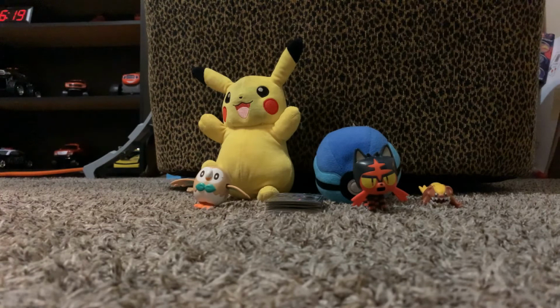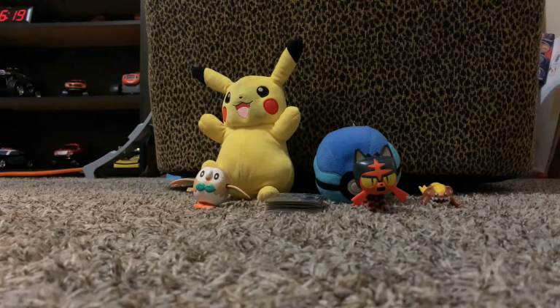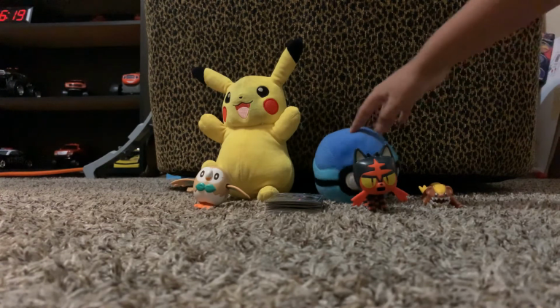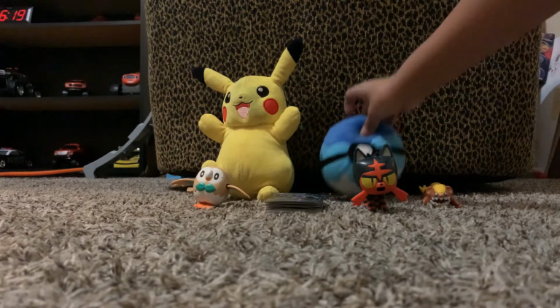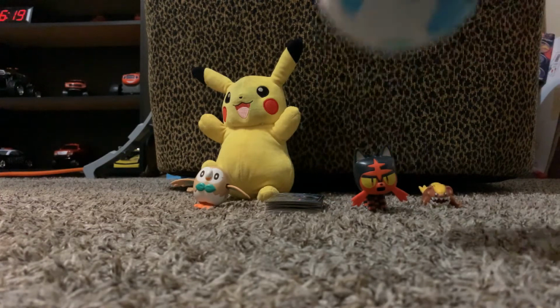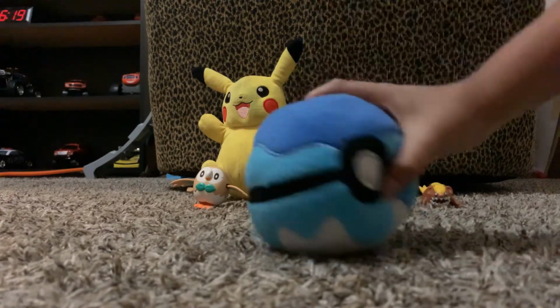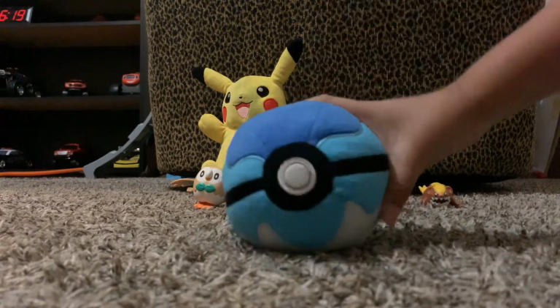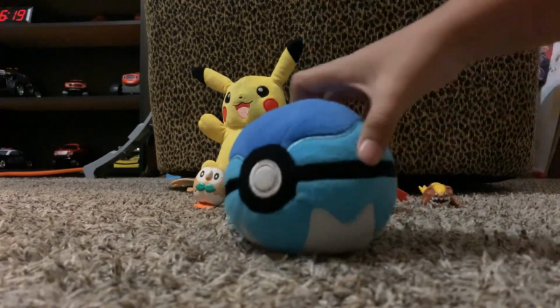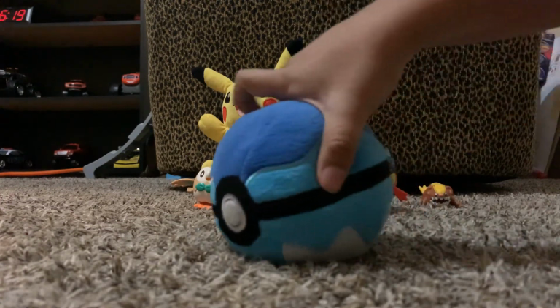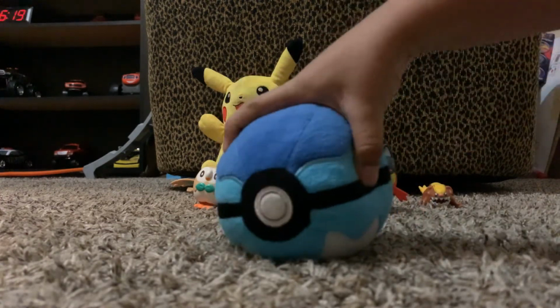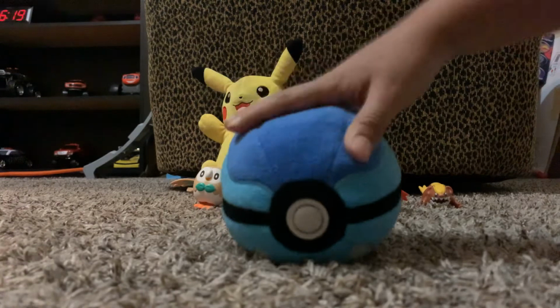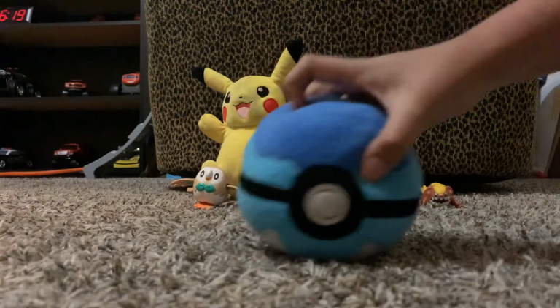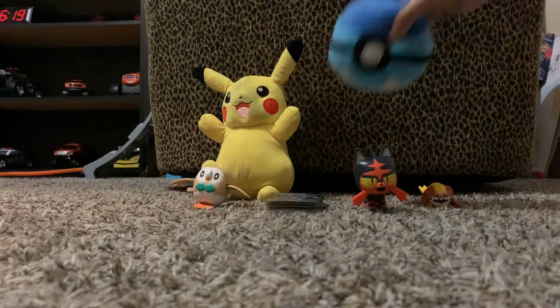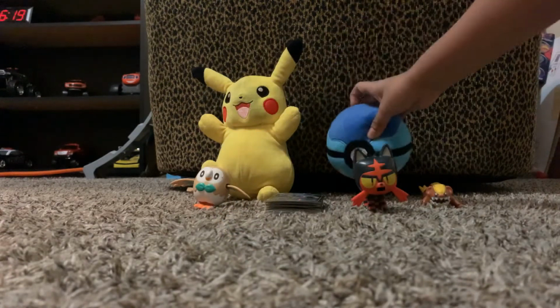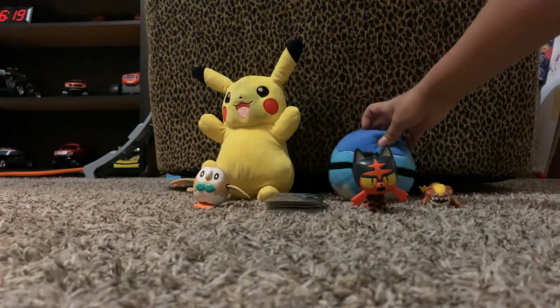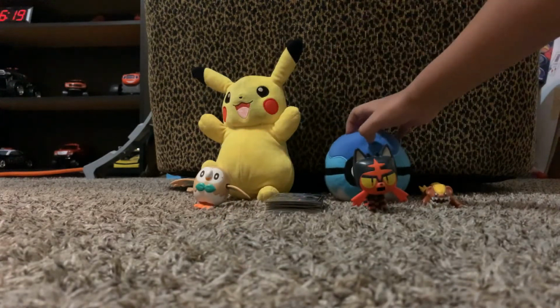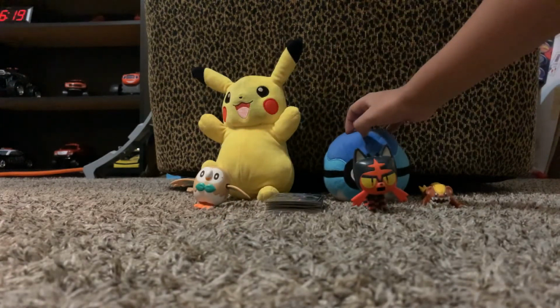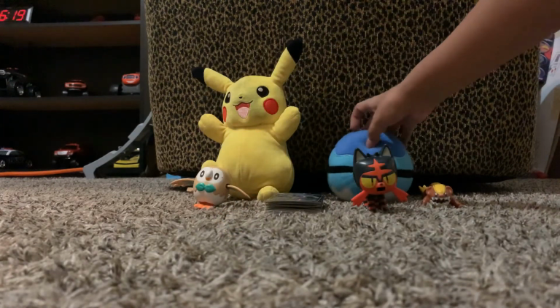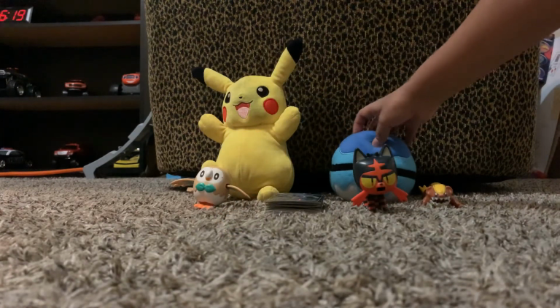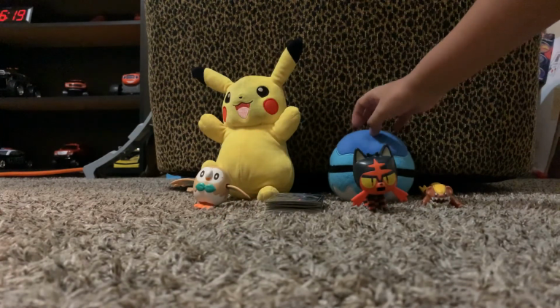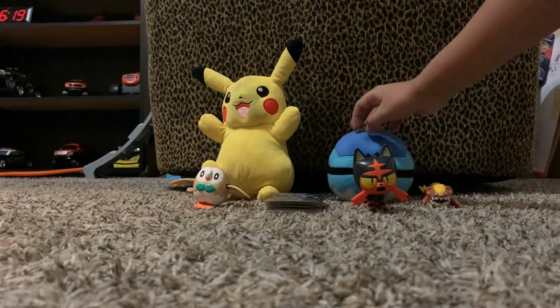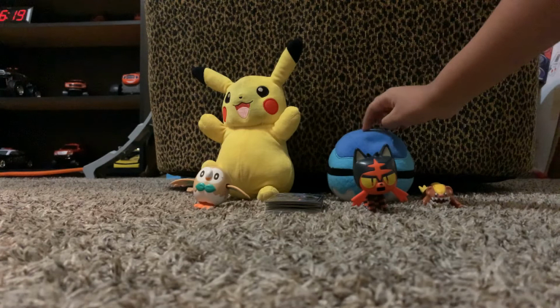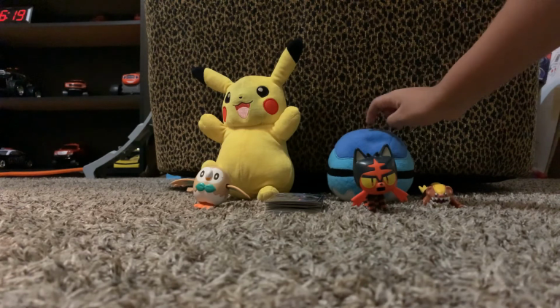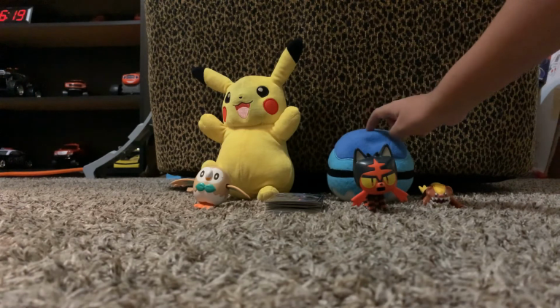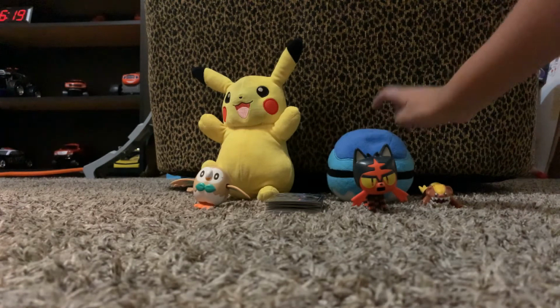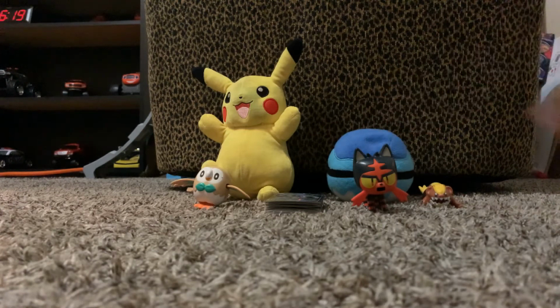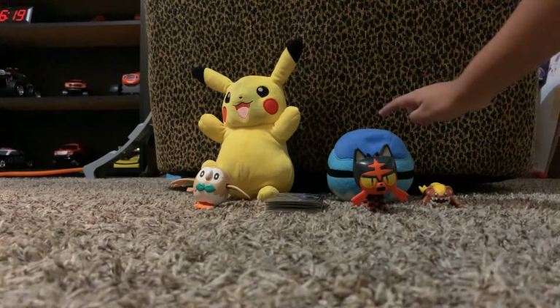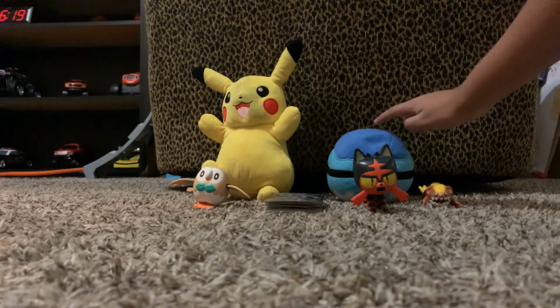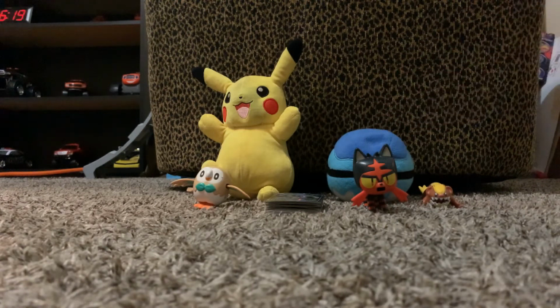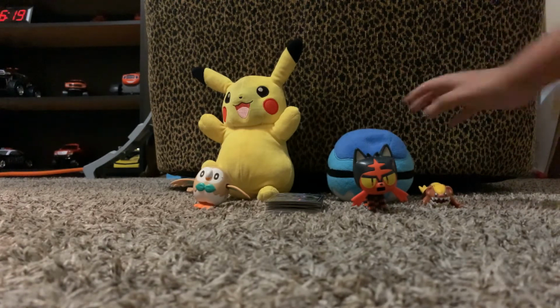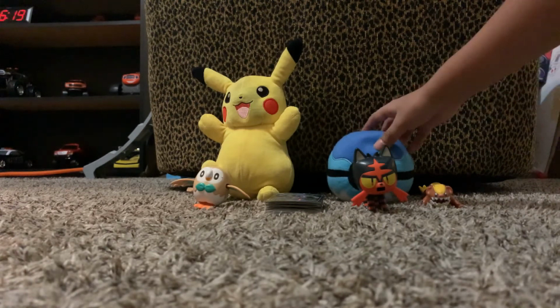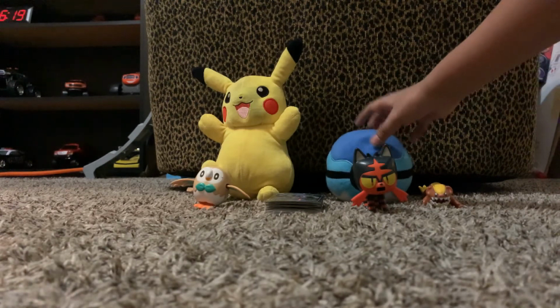And this is the pokeball — it's a blue version of it. I got it from Walmart. I got this around 2019; I got it from a prize.